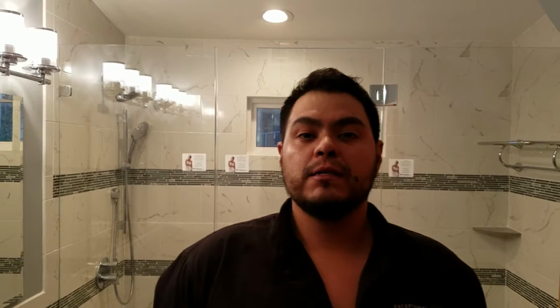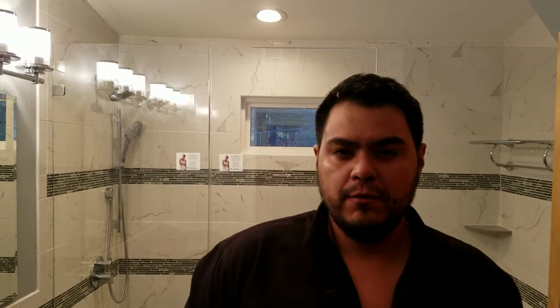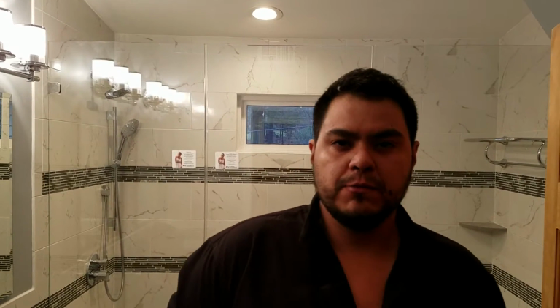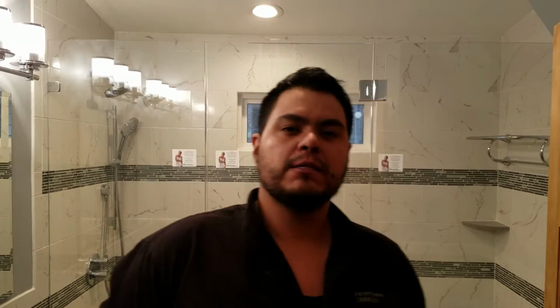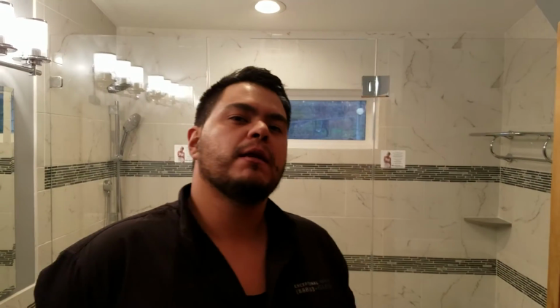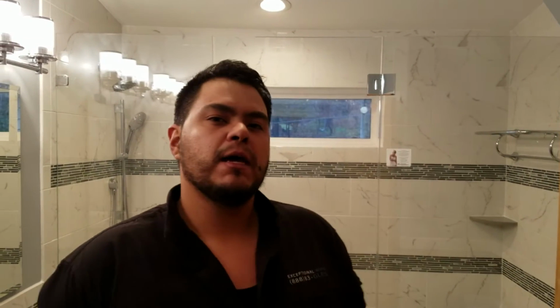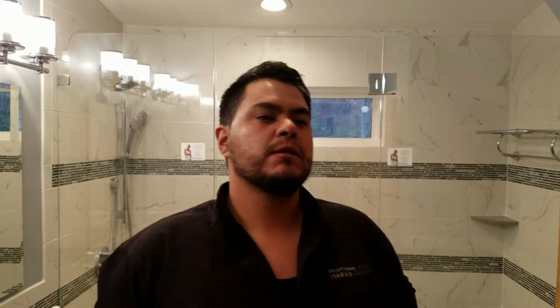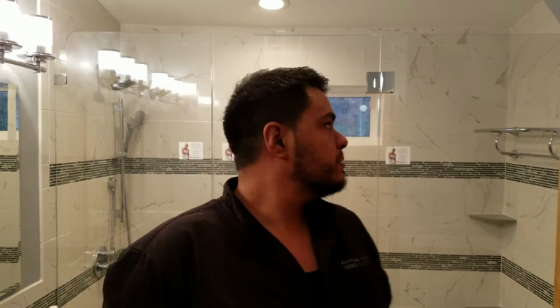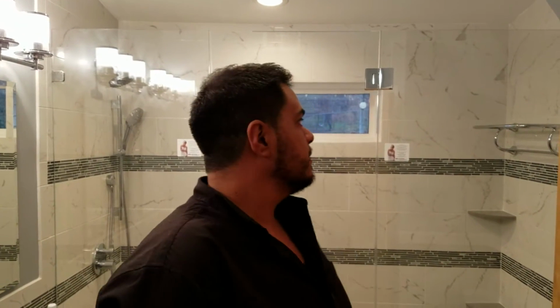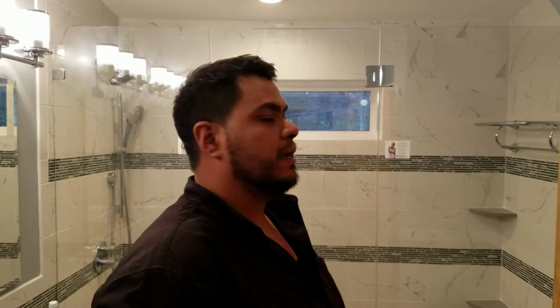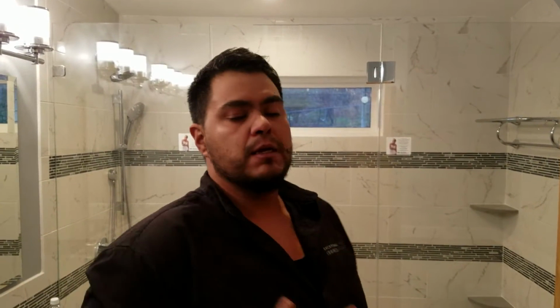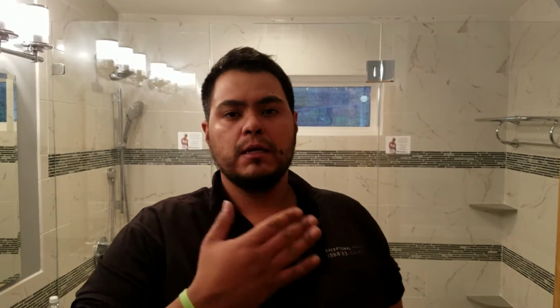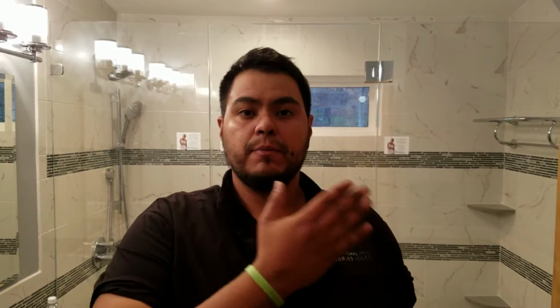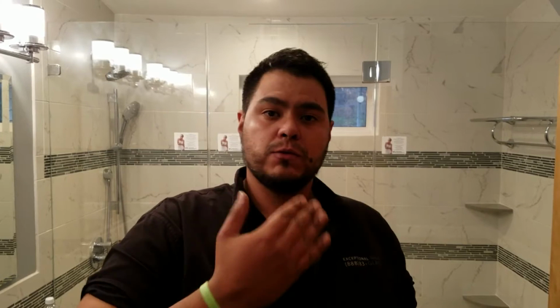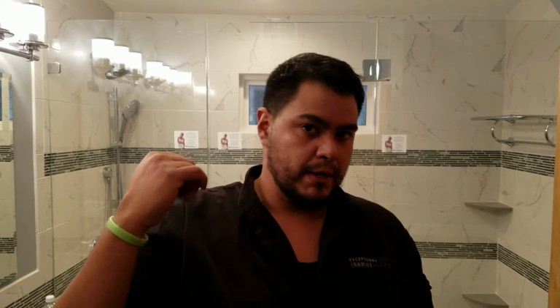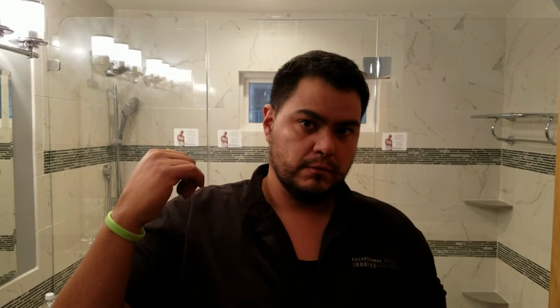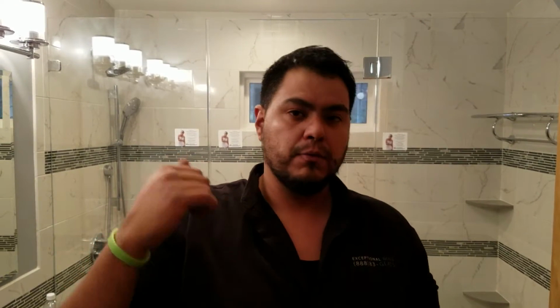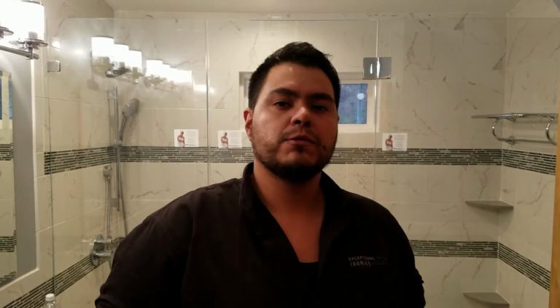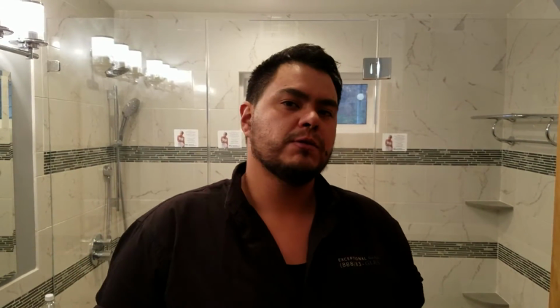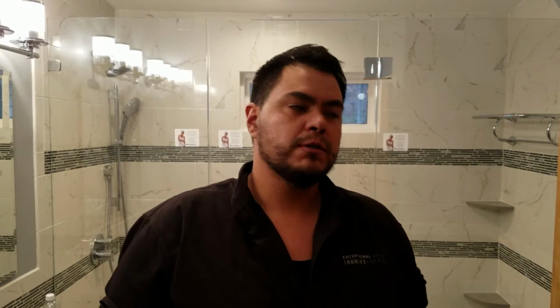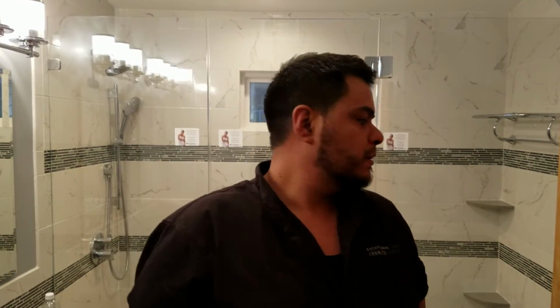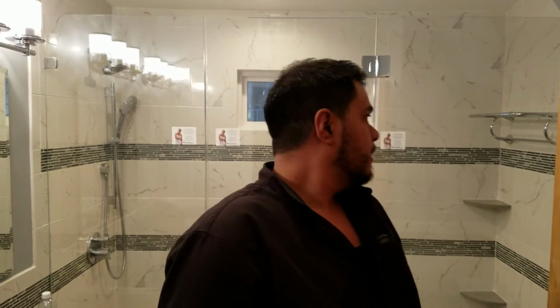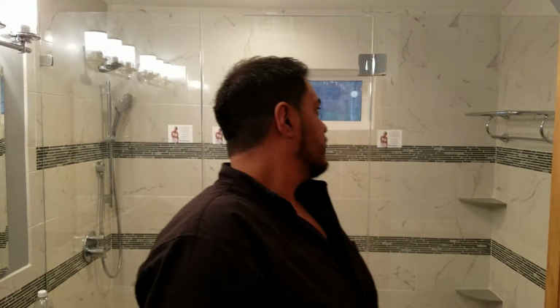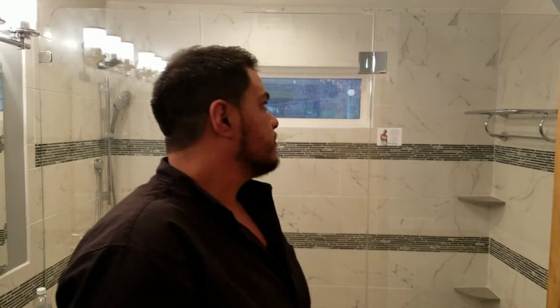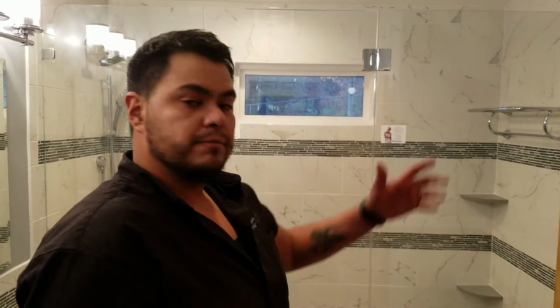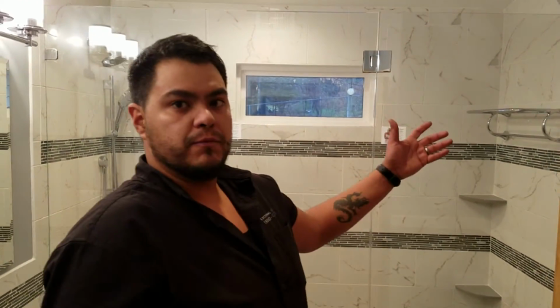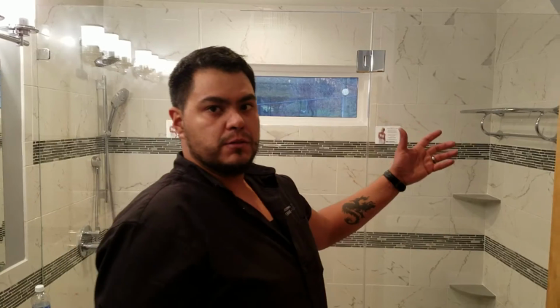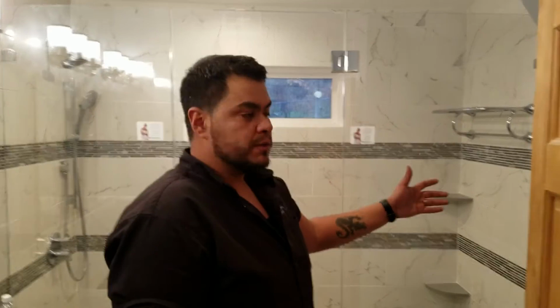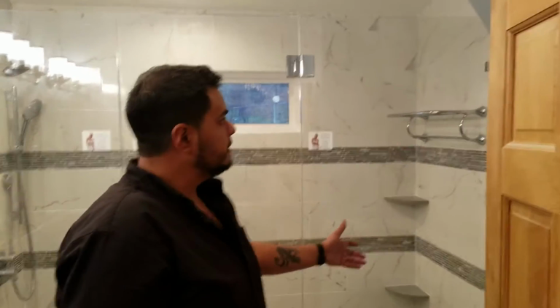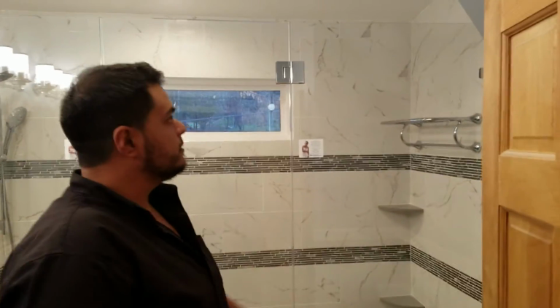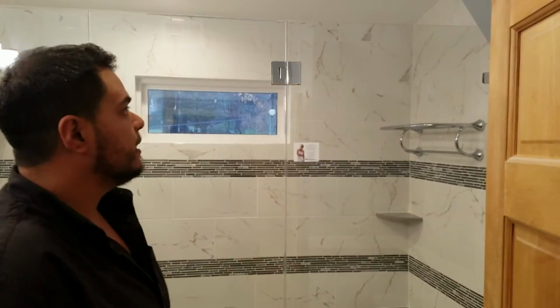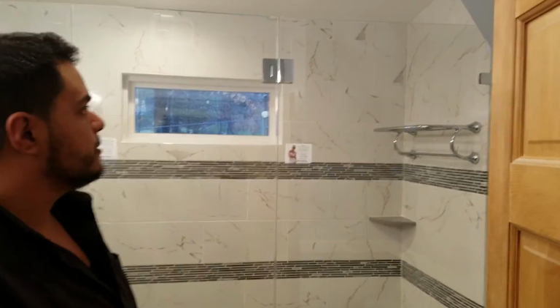Hey guys, this is Ben from Exceptional Glass, 888-83-Glass. Here we're just showcasing an in-line panel door panel in Park Ridge, New Jersey, personally installed. I just wanted to make a short video to show you some of the key details for this type of install.